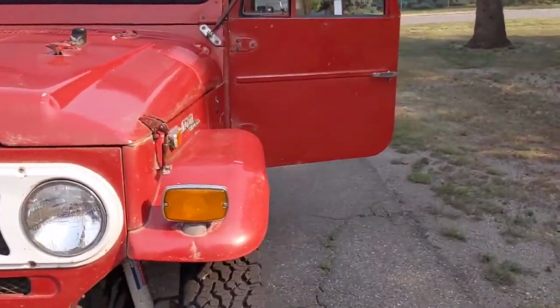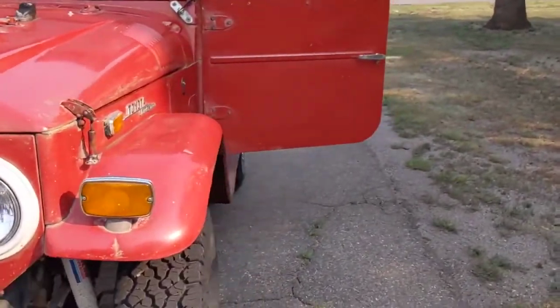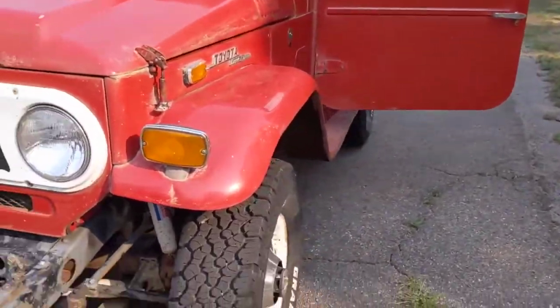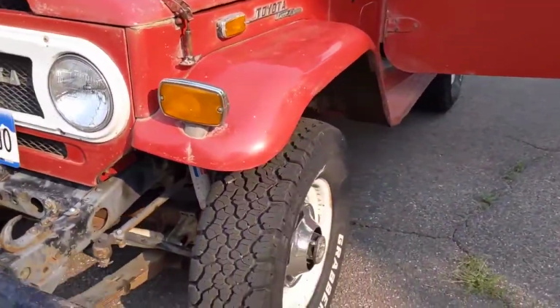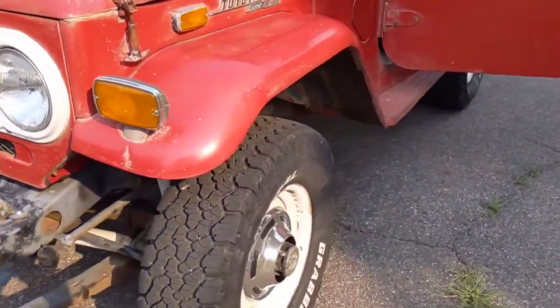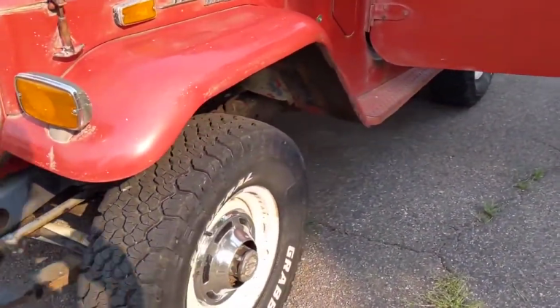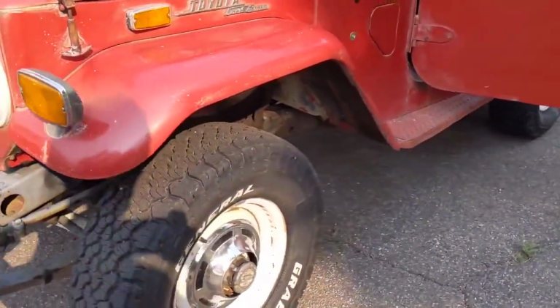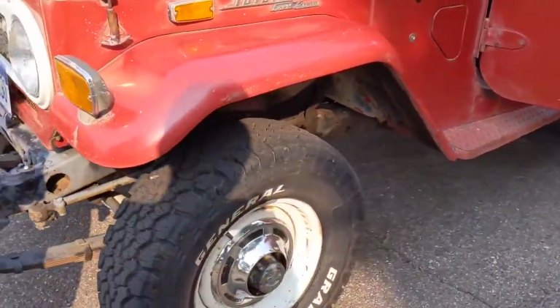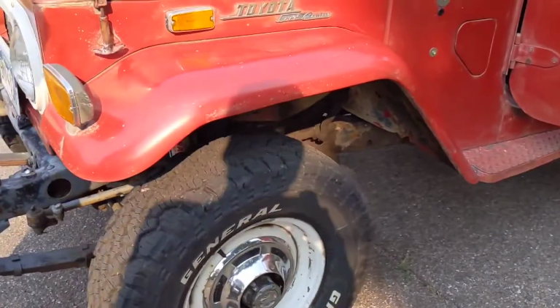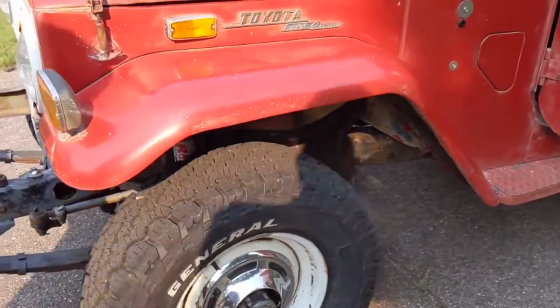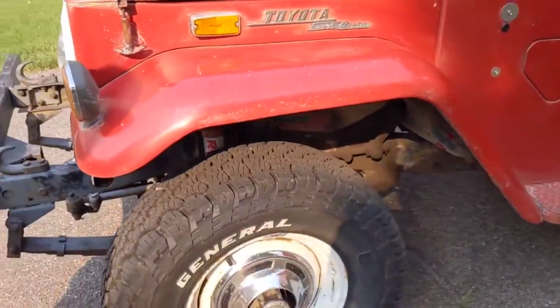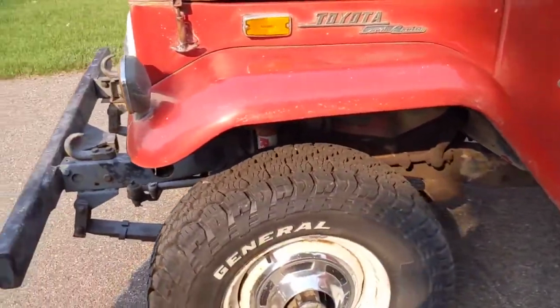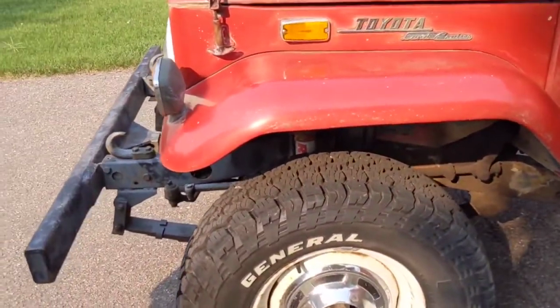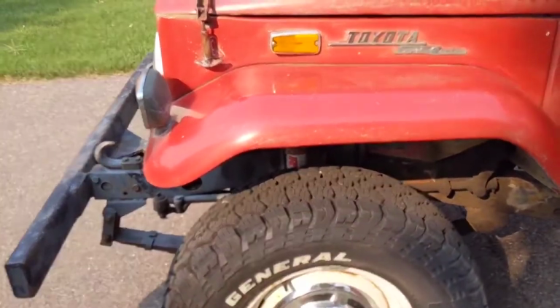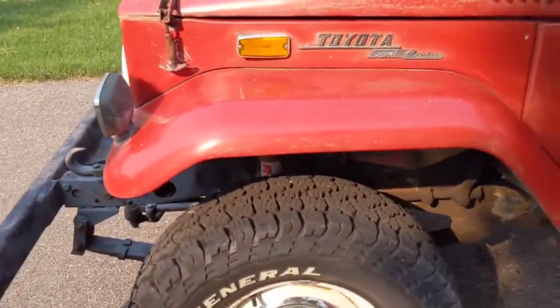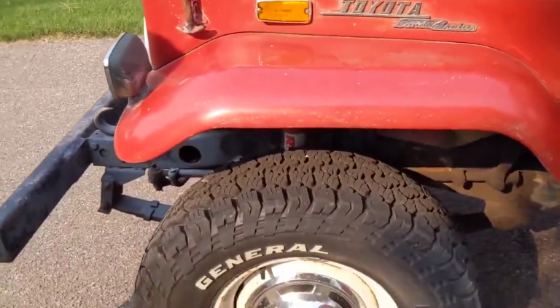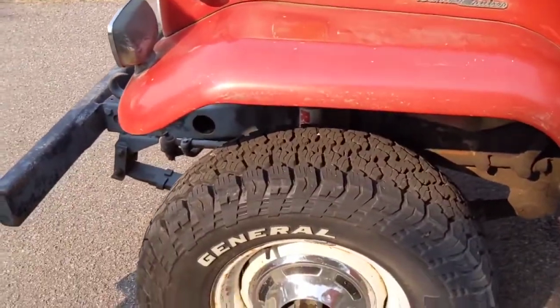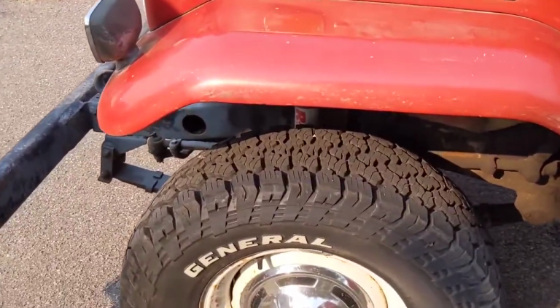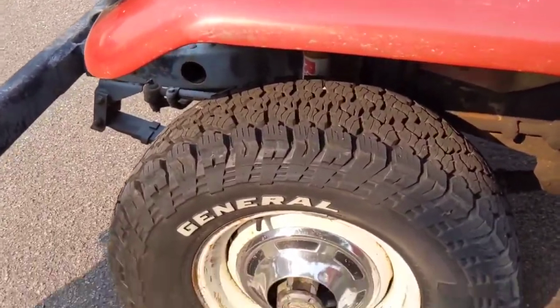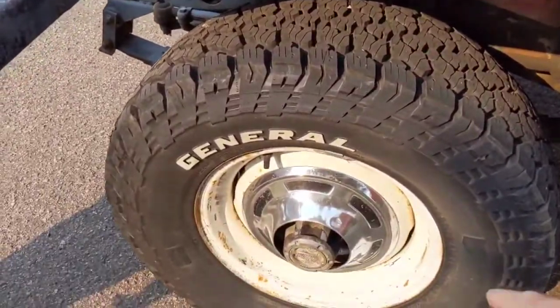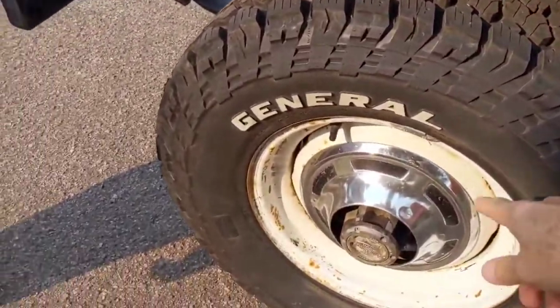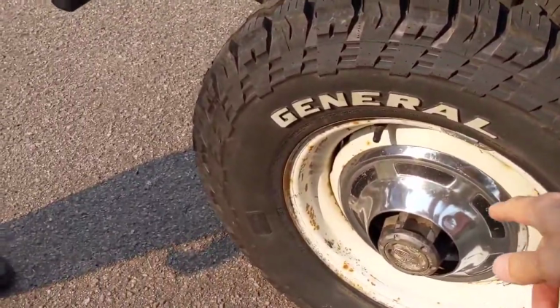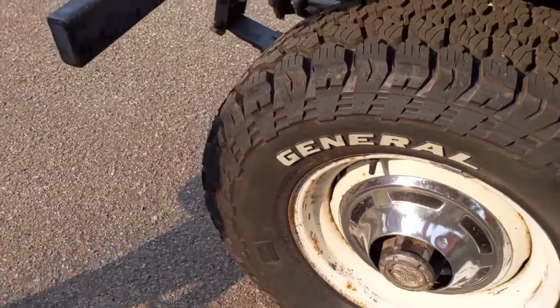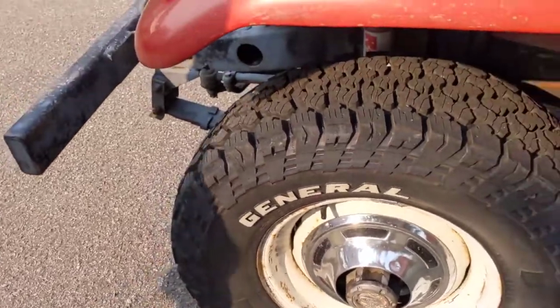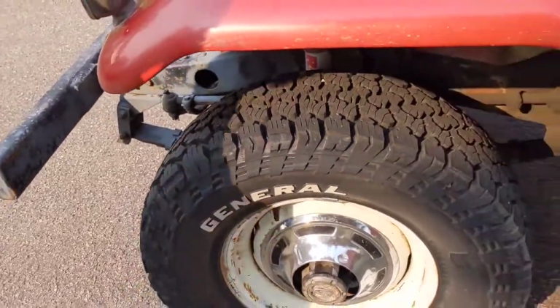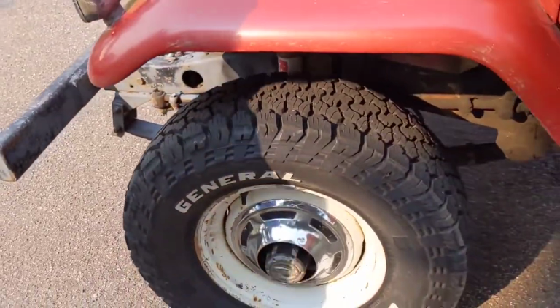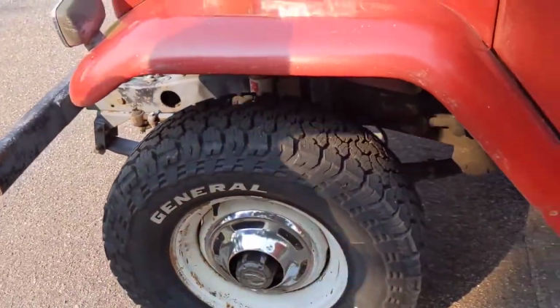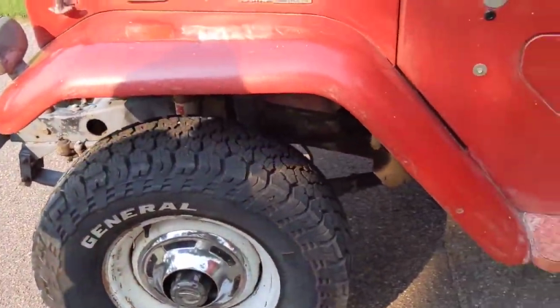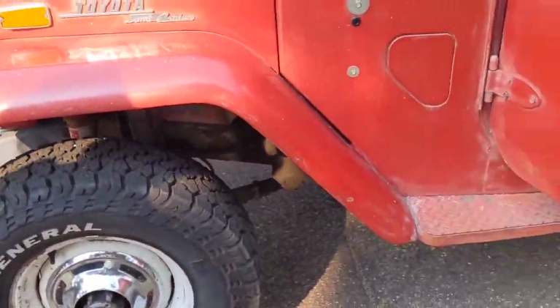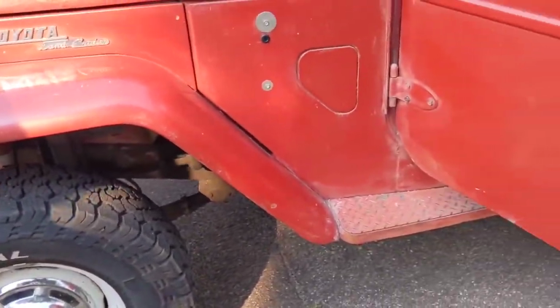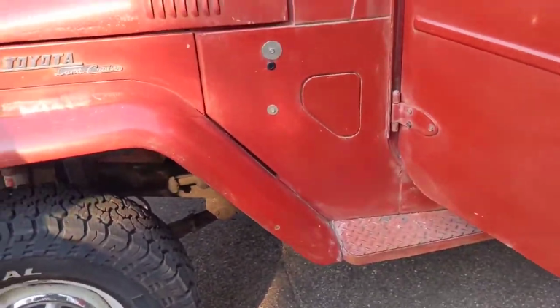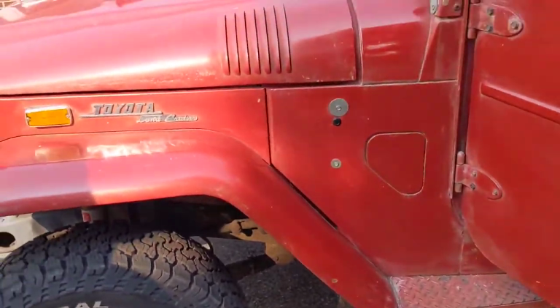I don't know if you saw the new tires yet — there they are. And I shined up the hubcaps for you, they're all shiny and new. "You're such a good guy, Mikey."